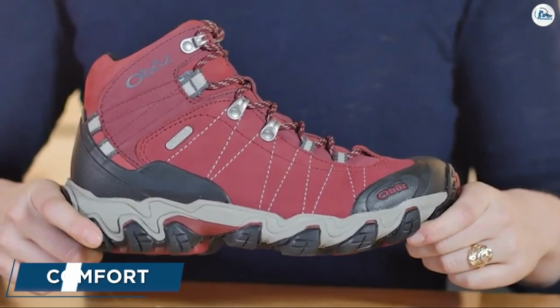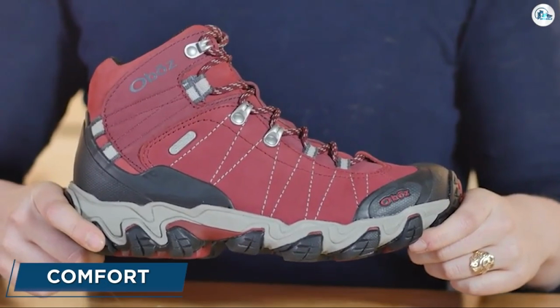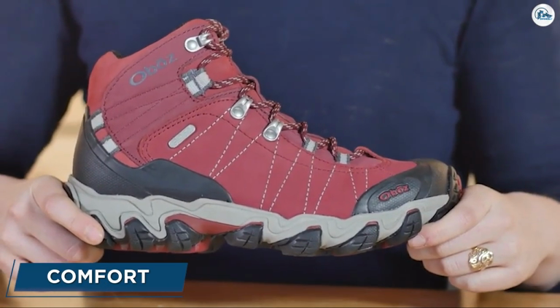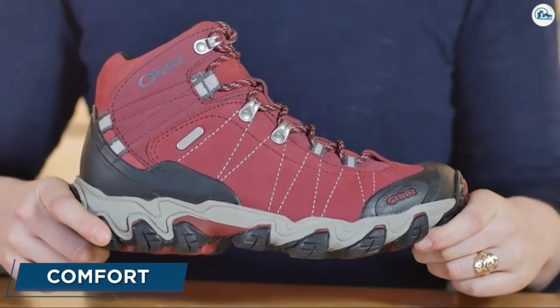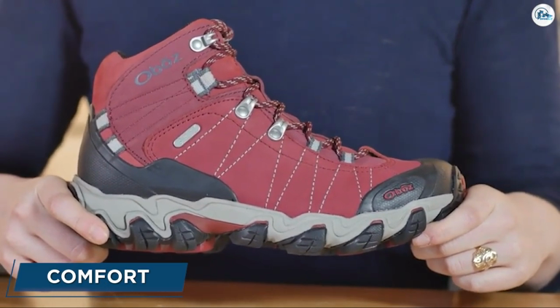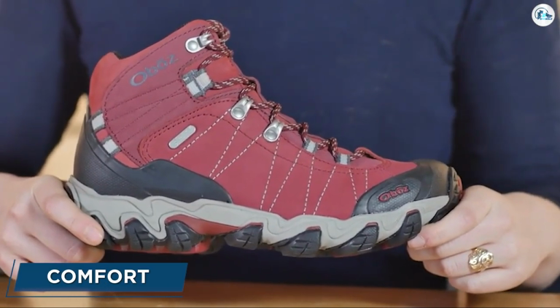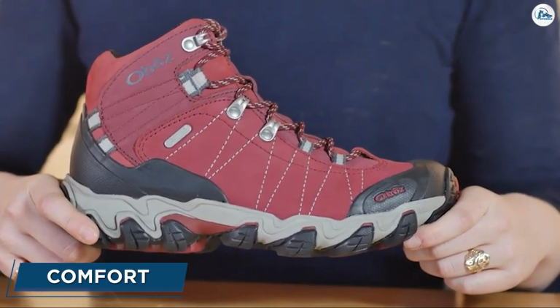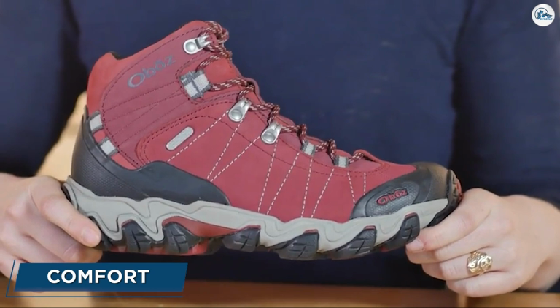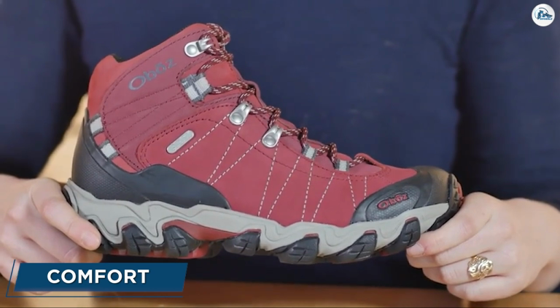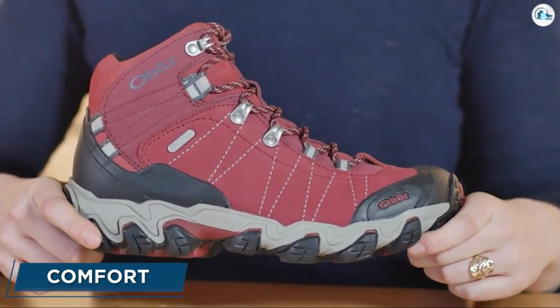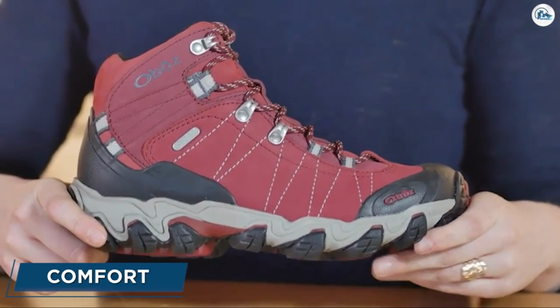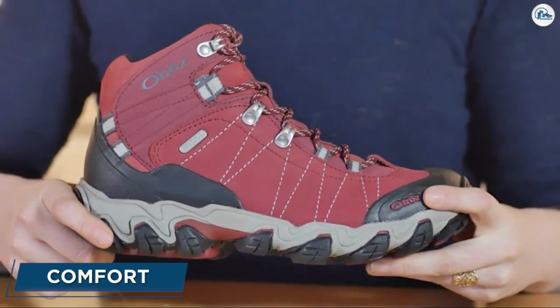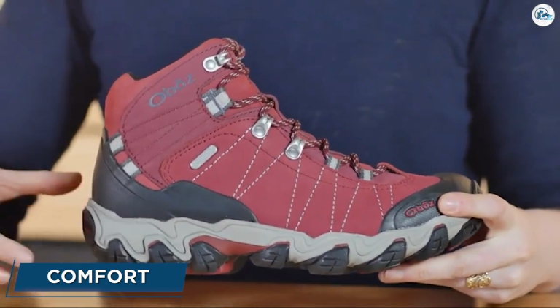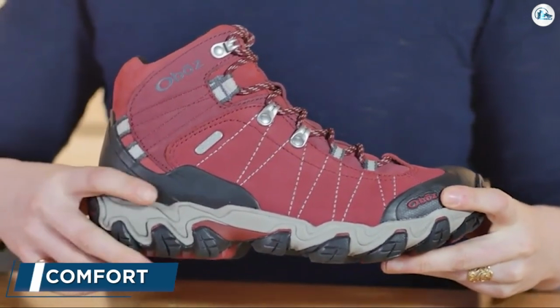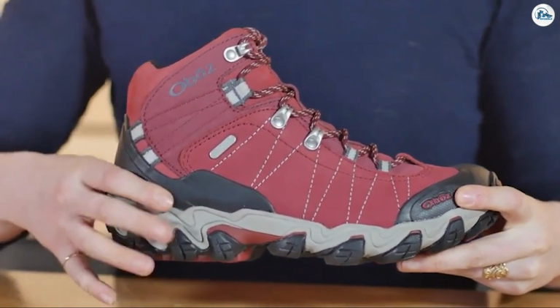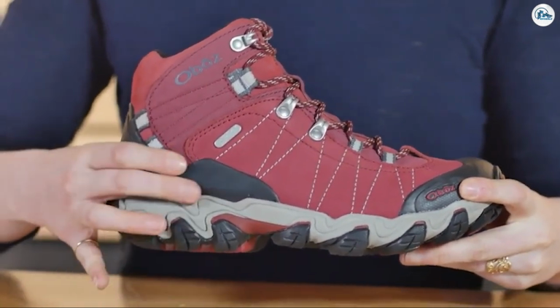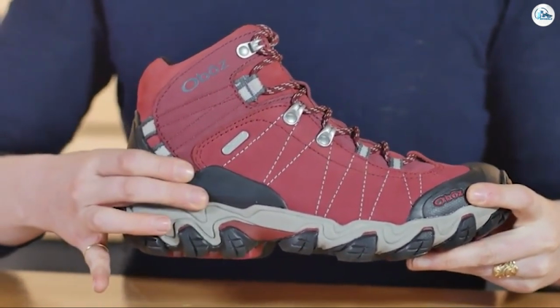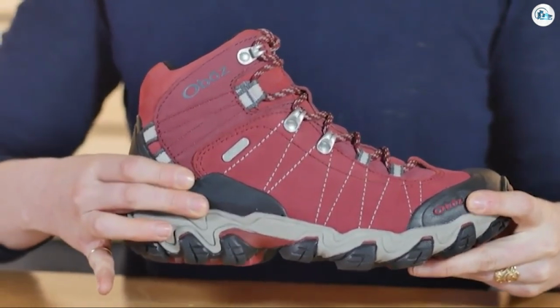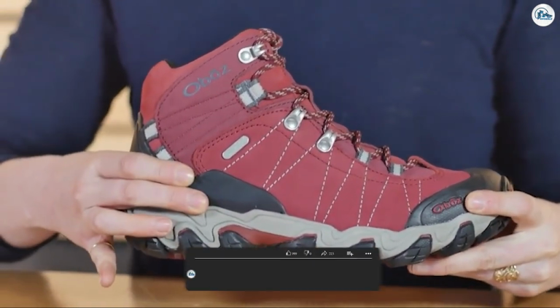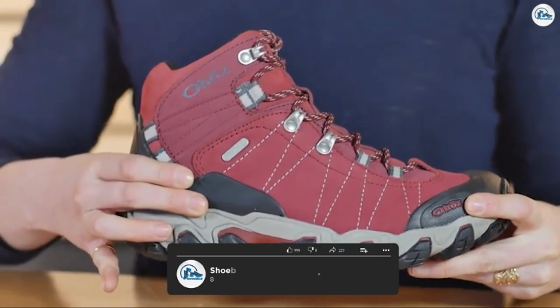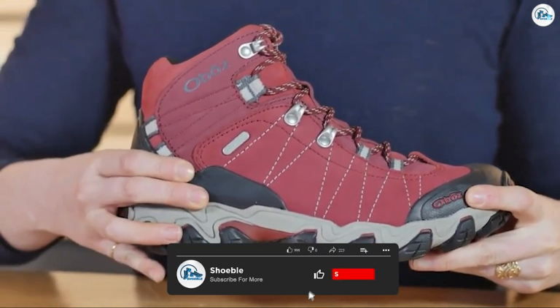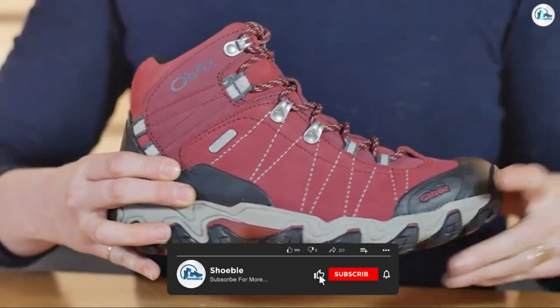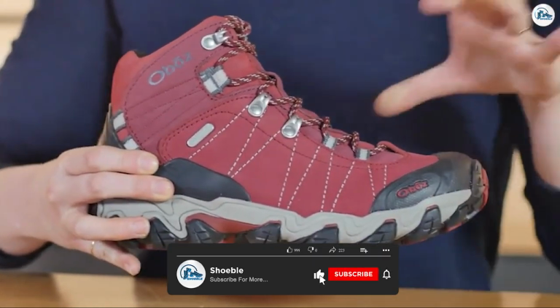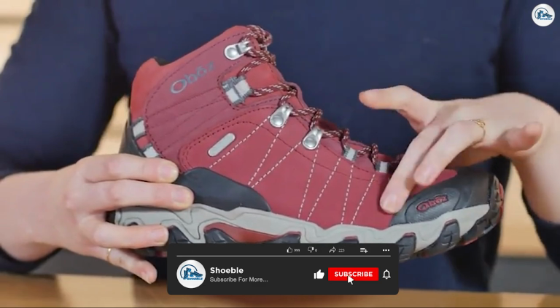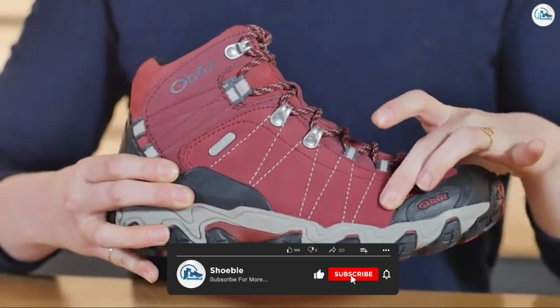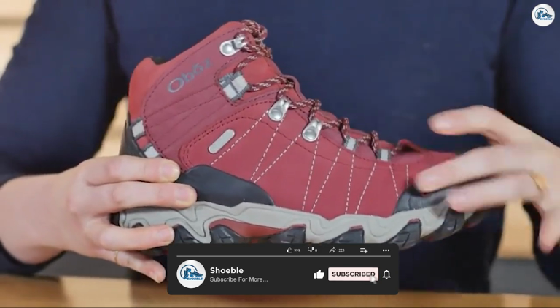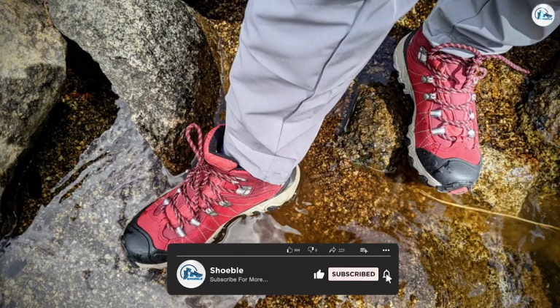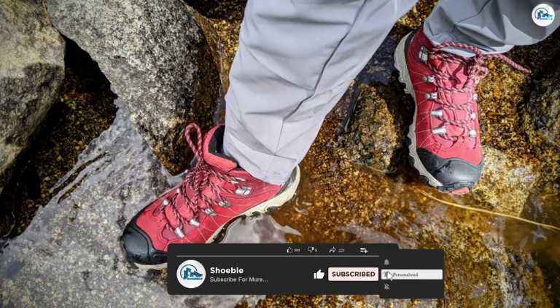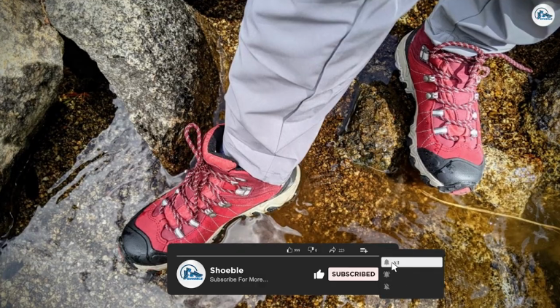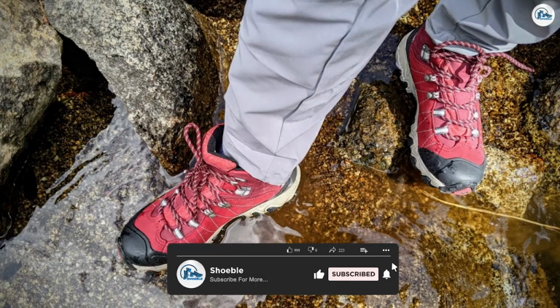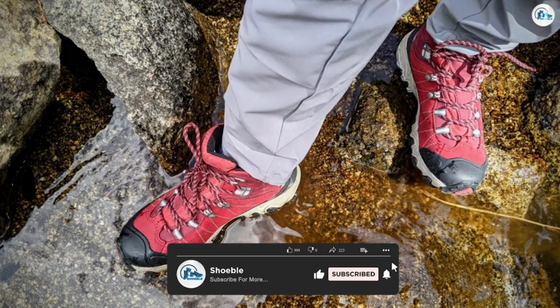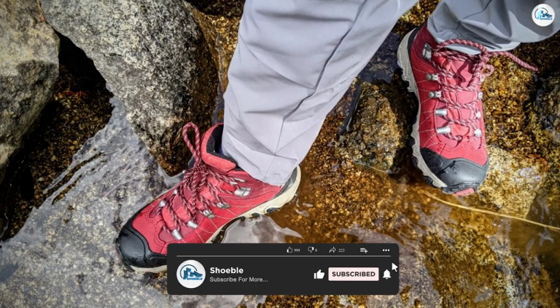Comfort. These boots scored lower on comfort than any other metric because of their stiffness and long break-in period. They were almost debilitatingly stiff on steep terrain, especially trails with large rock steps.